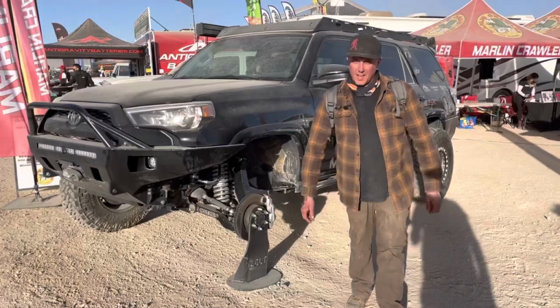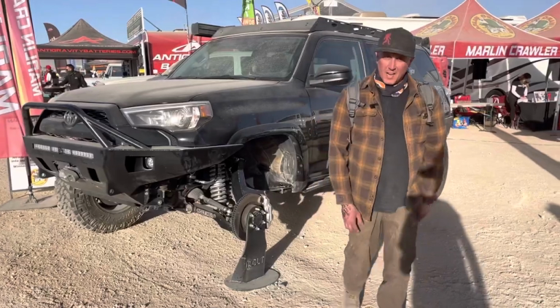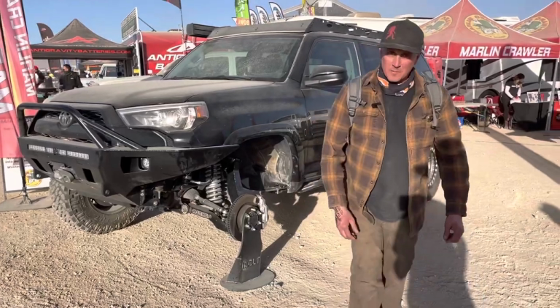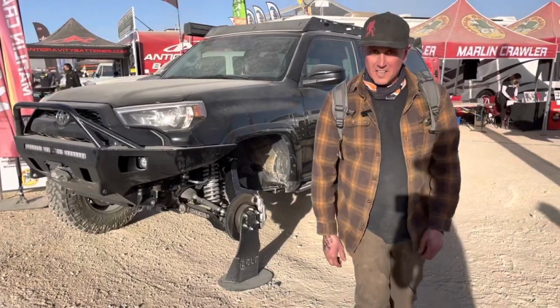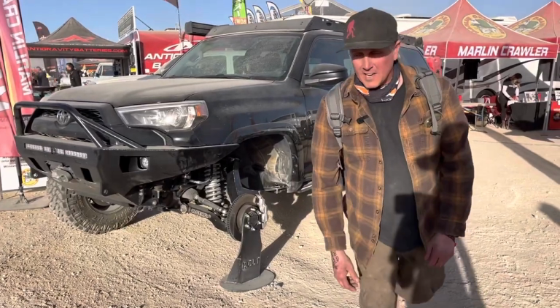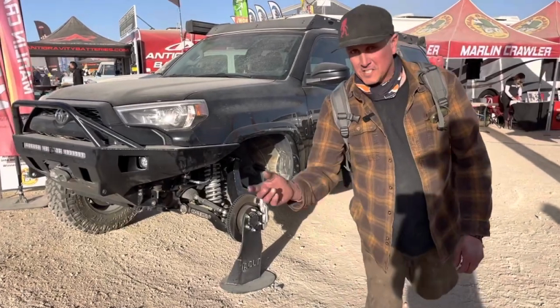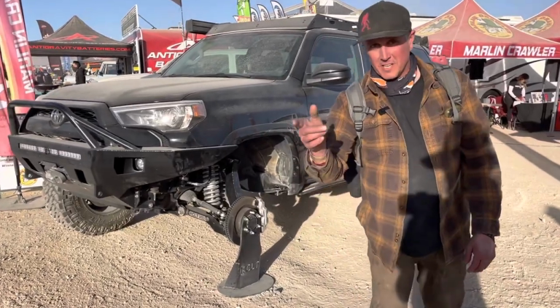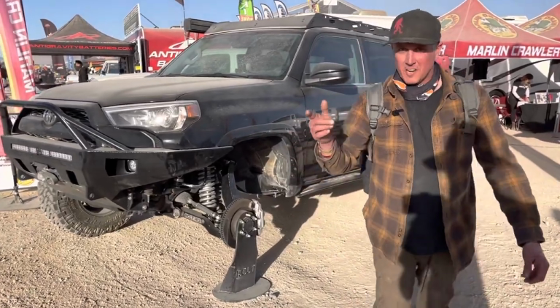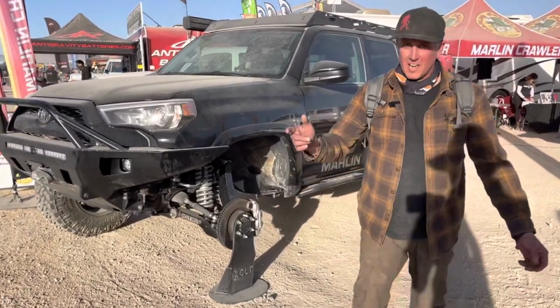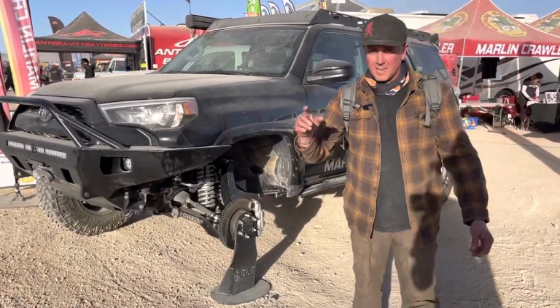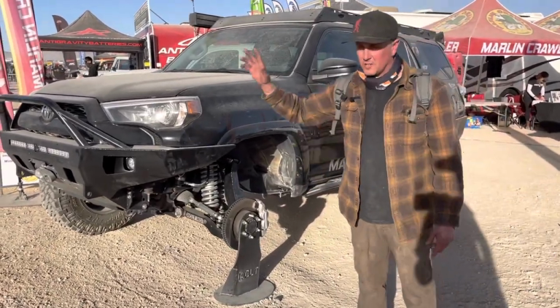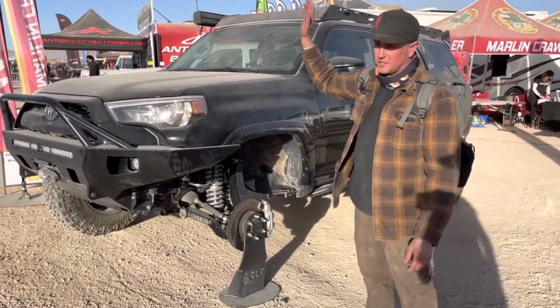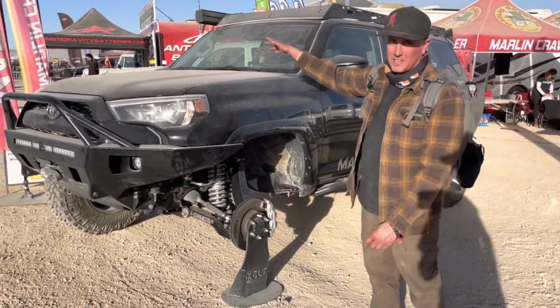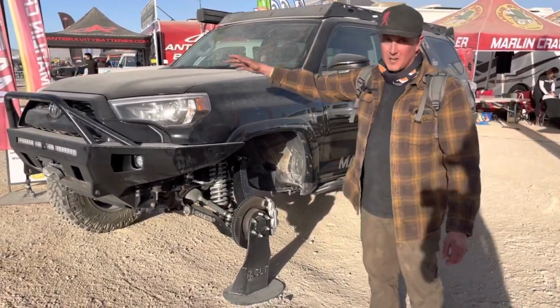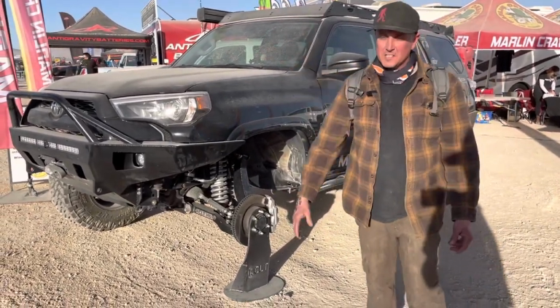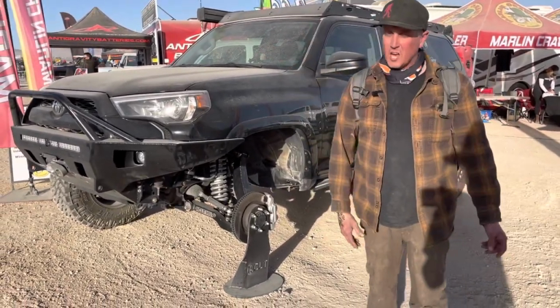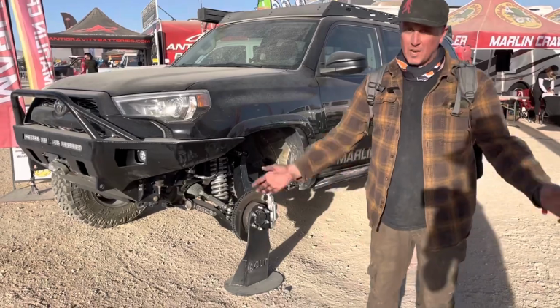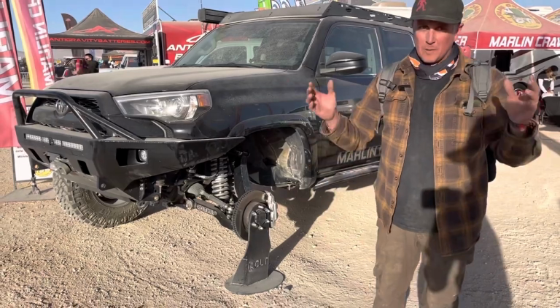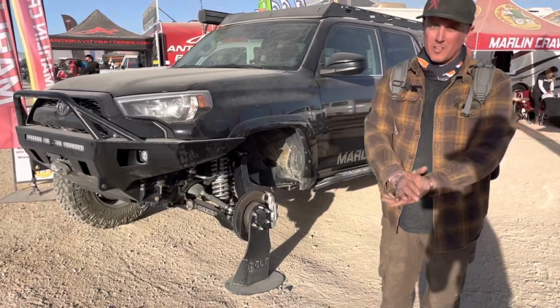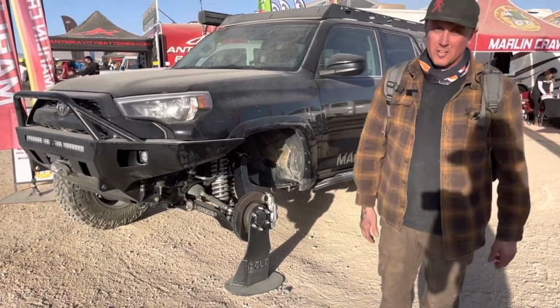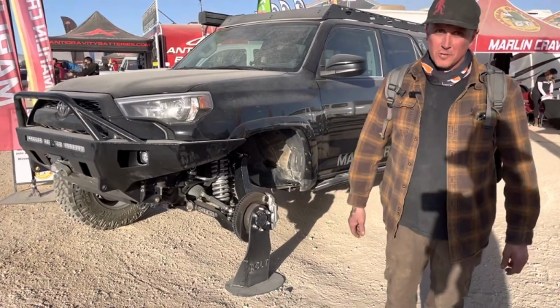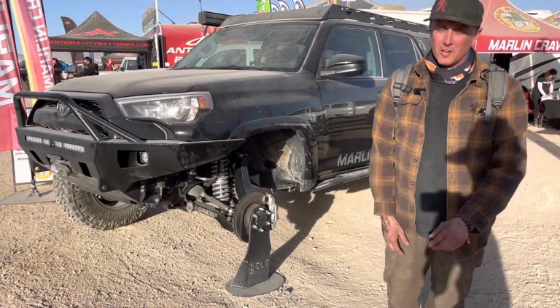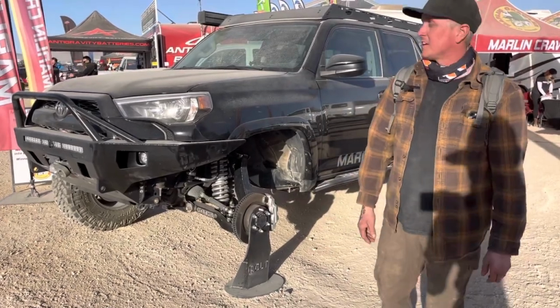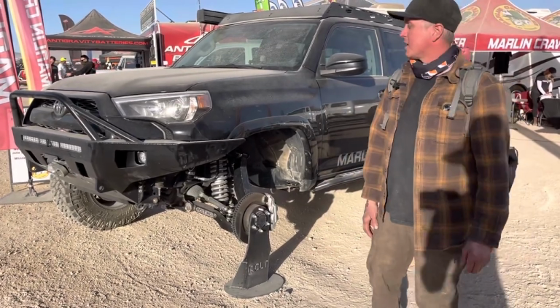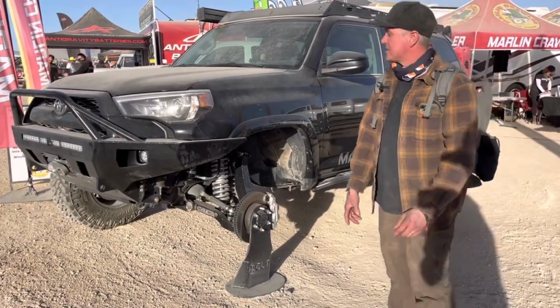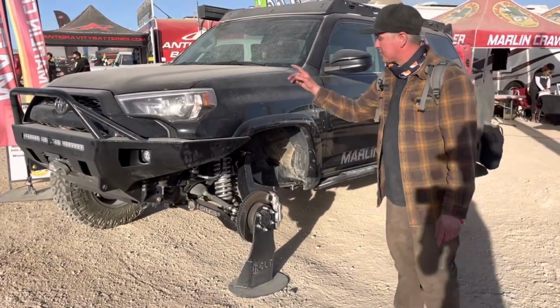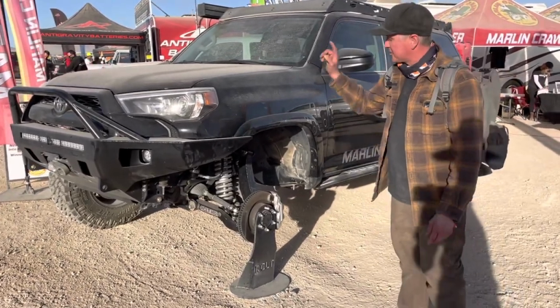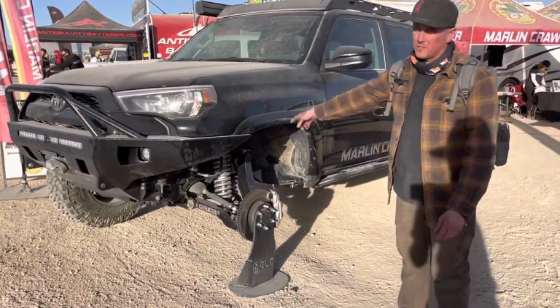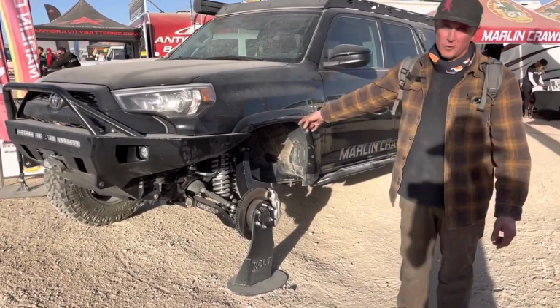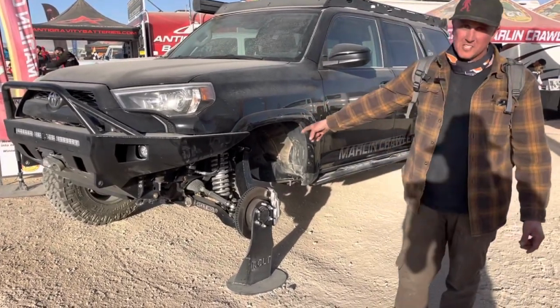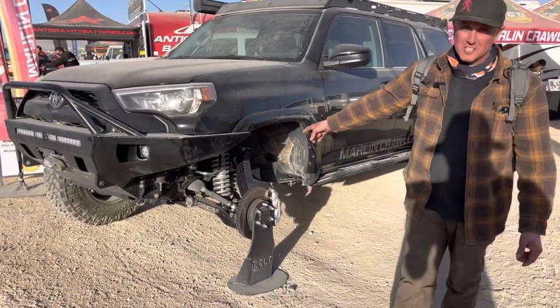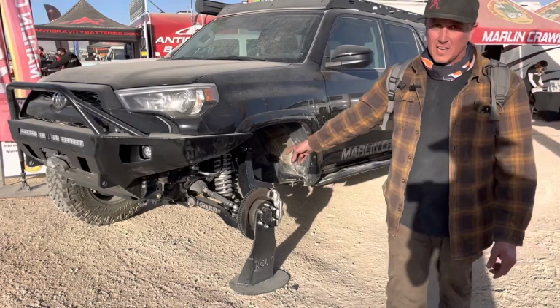Hey, I'm Dirt Head Dave. You see me on Dirt Every Day and doing the YouTube thing nowadays. I'm at Marlin Crawler's booth here at King of the Hammers, and I just wanted to show you their new RCLT kit.